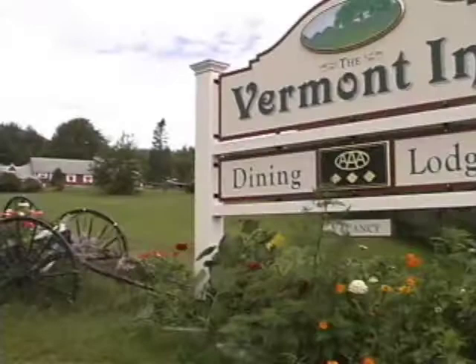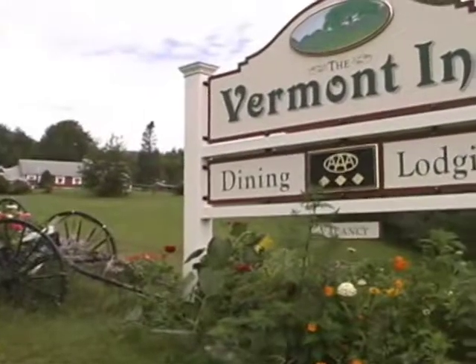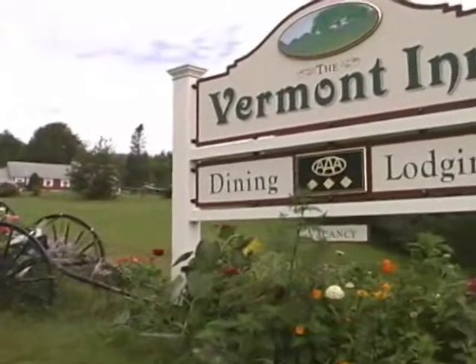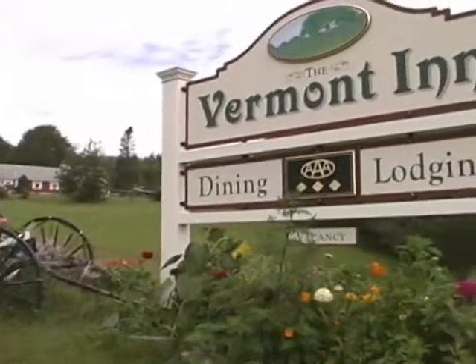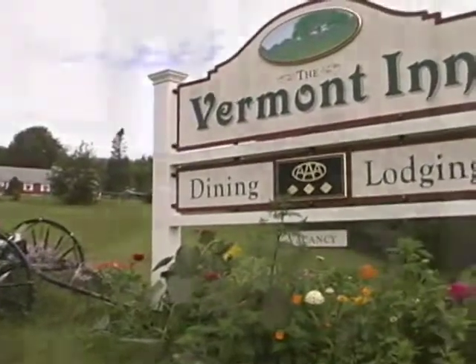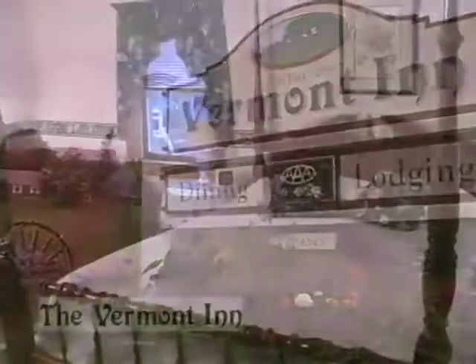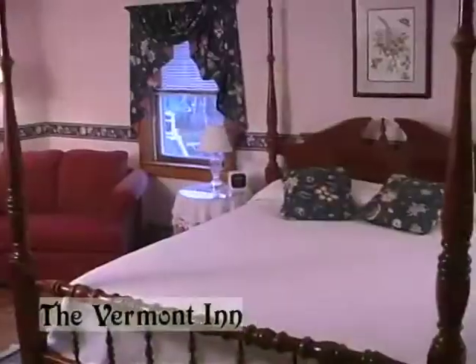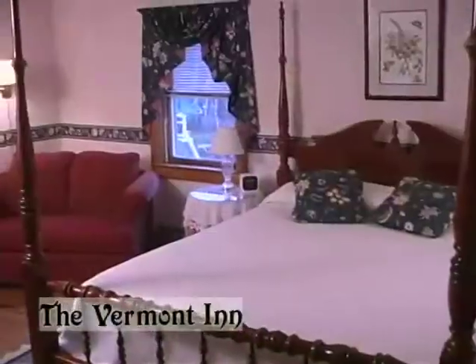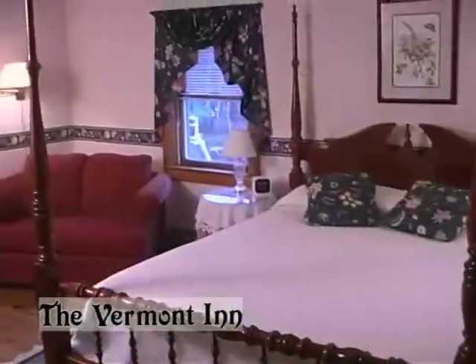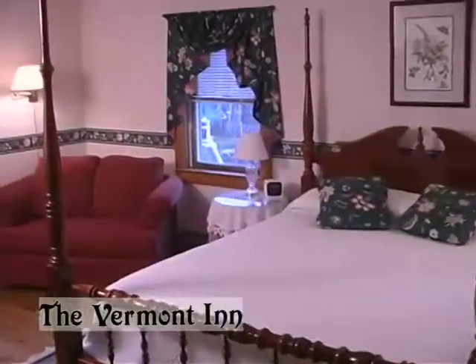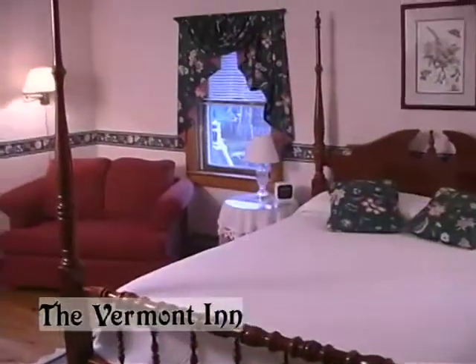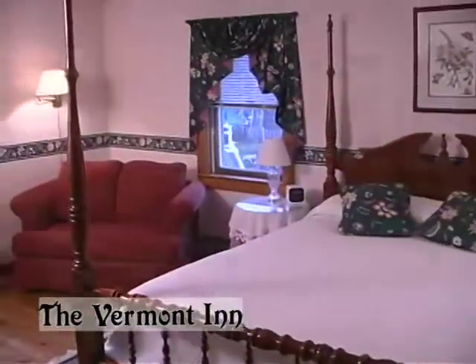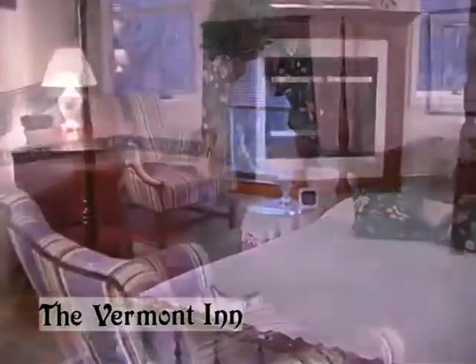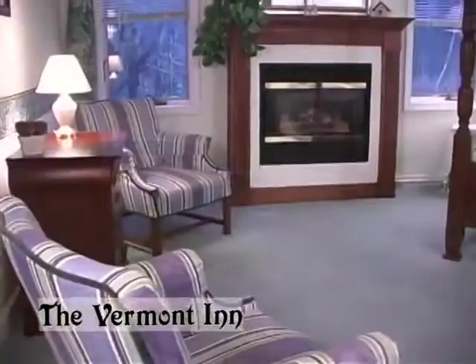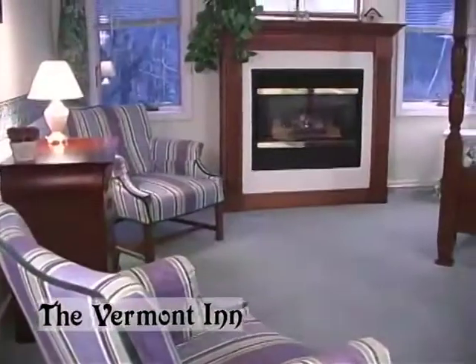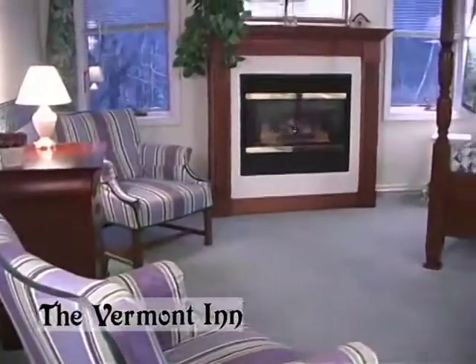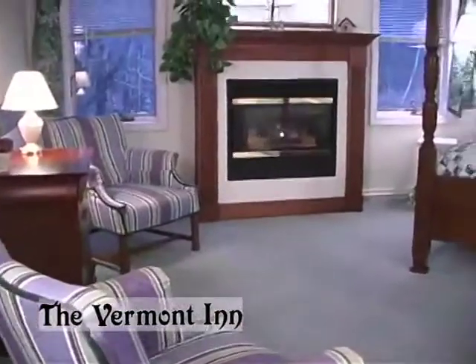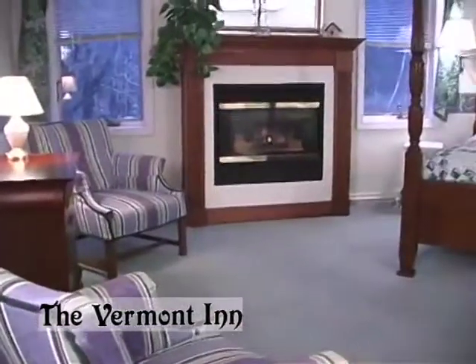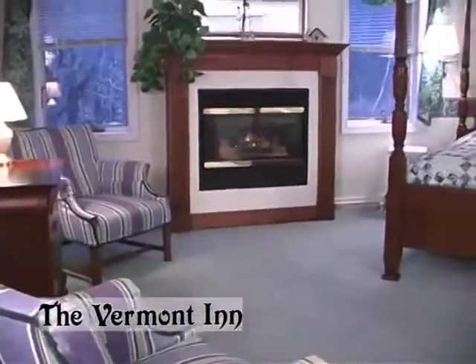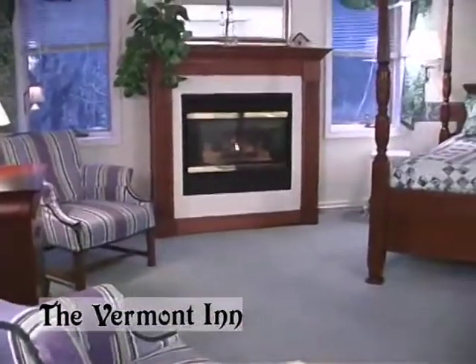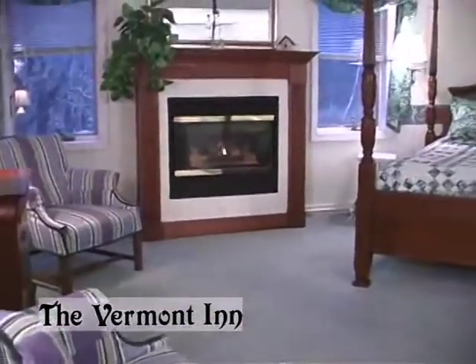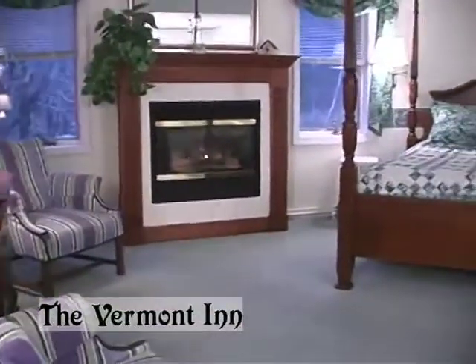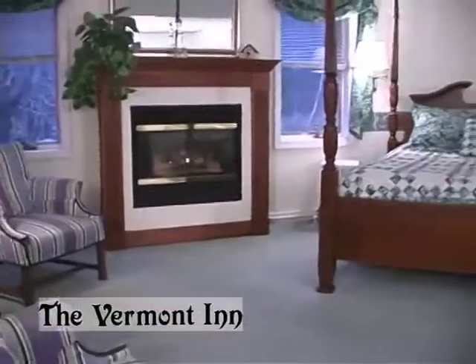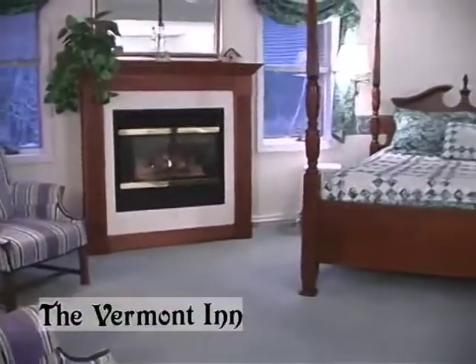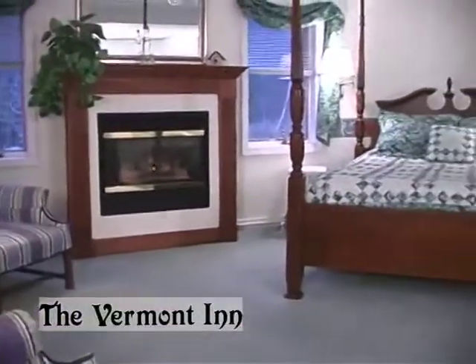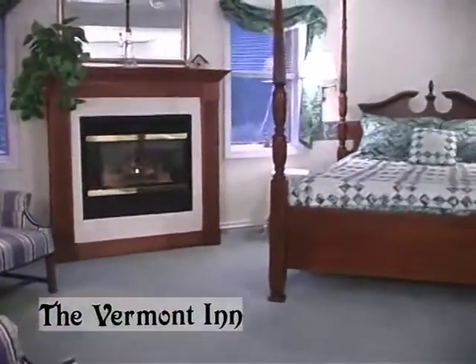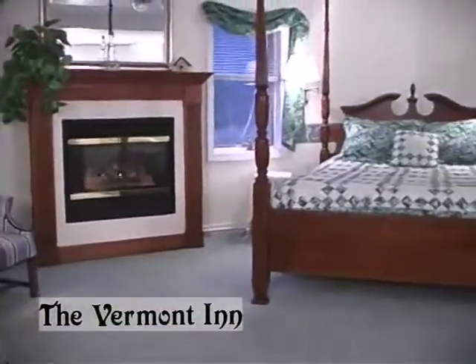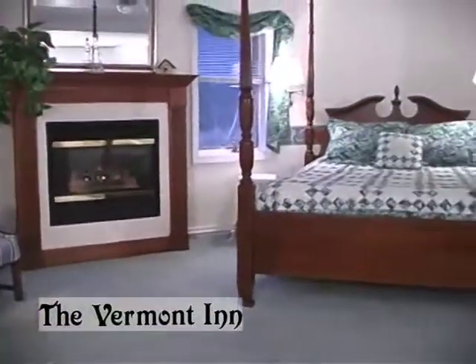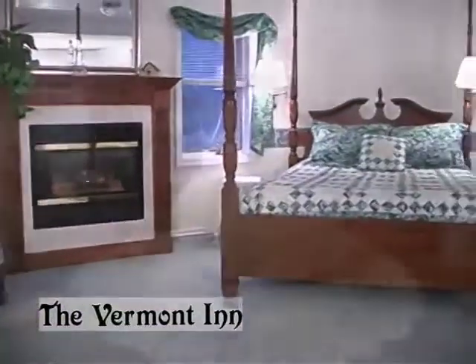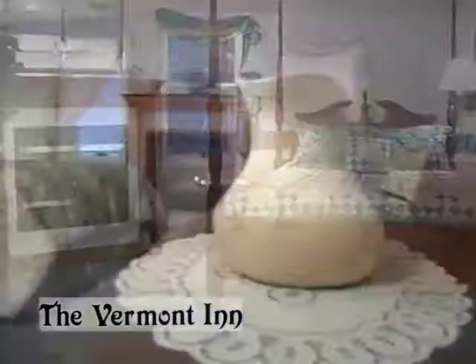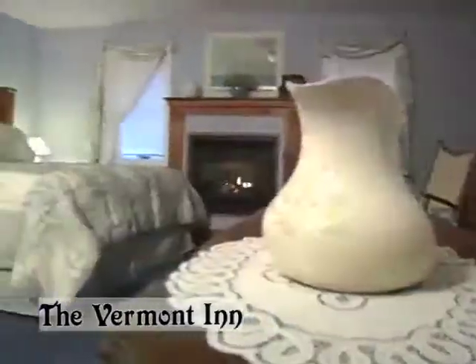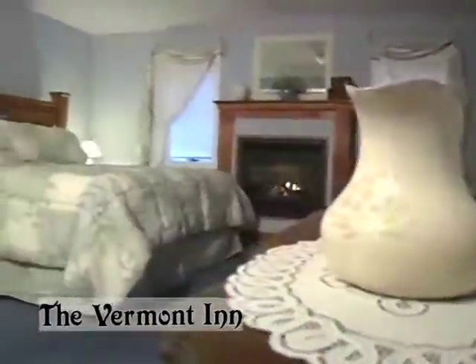The Vermont Inn is originally a farmhouse that's been transformed into a beautiful 17-room country inn. It caters to families, couples, and business travelers with a mix of rooms and suites.